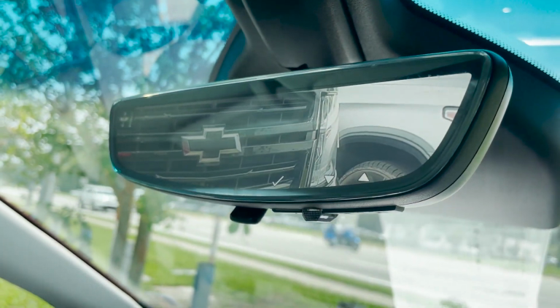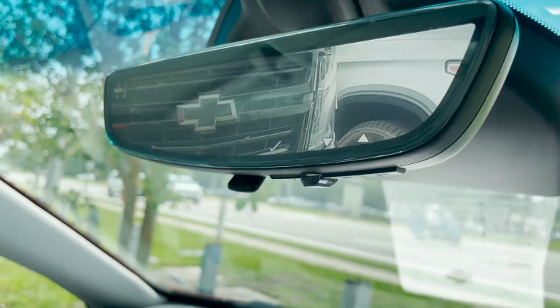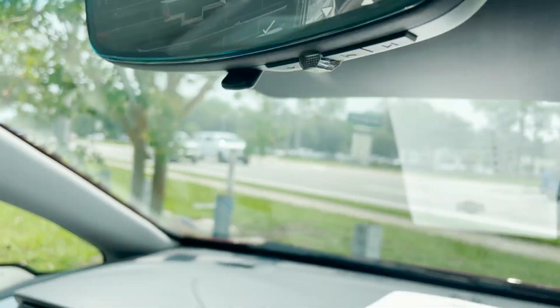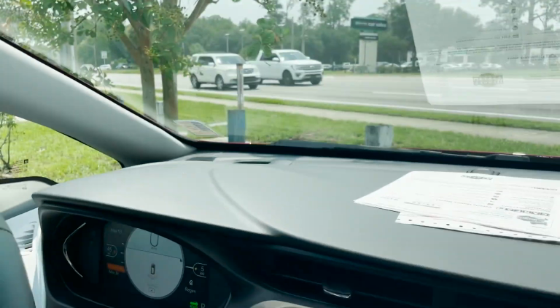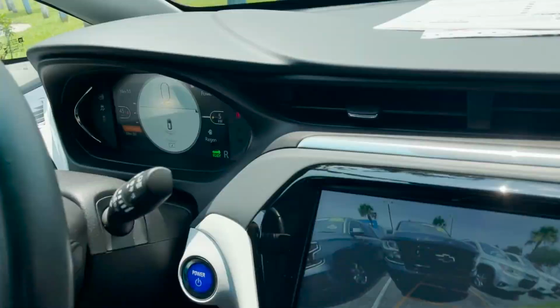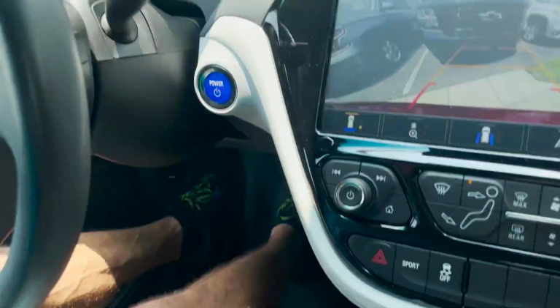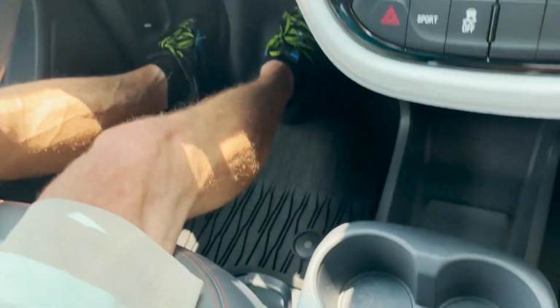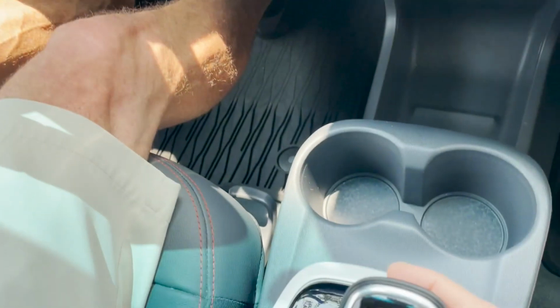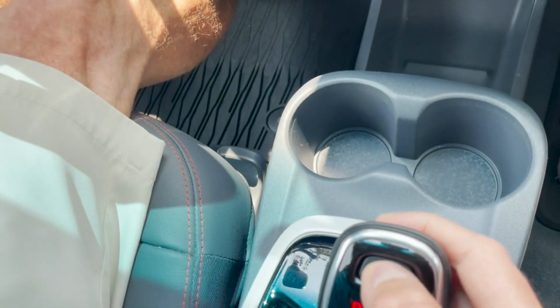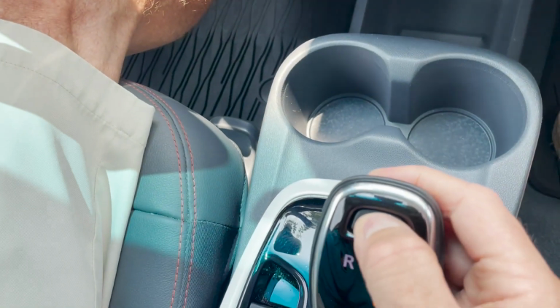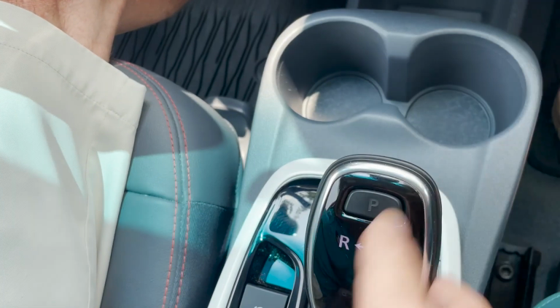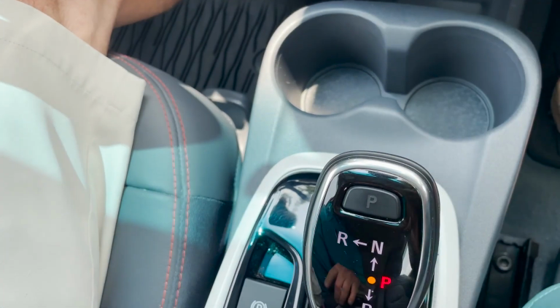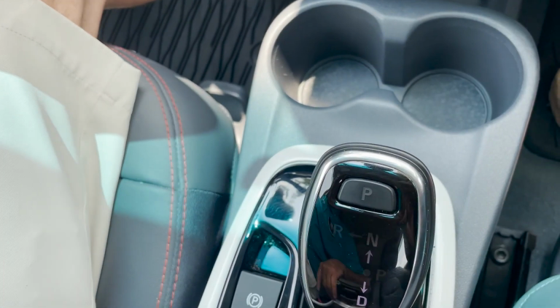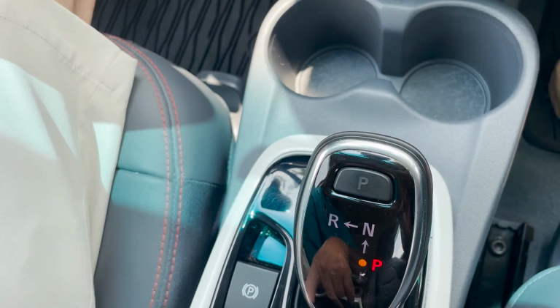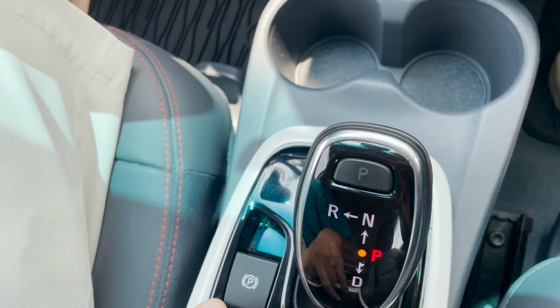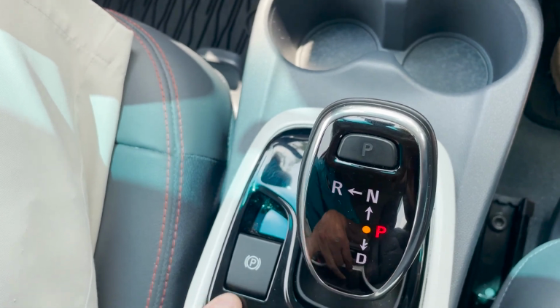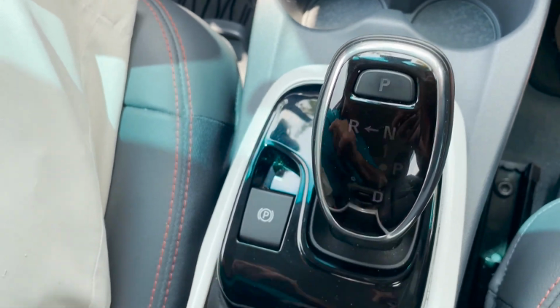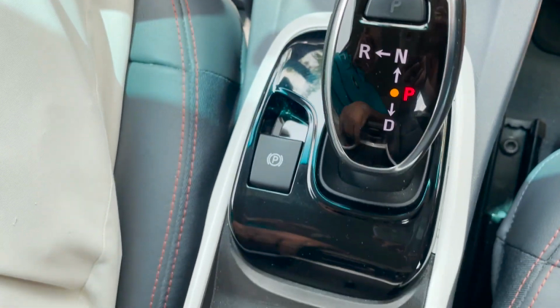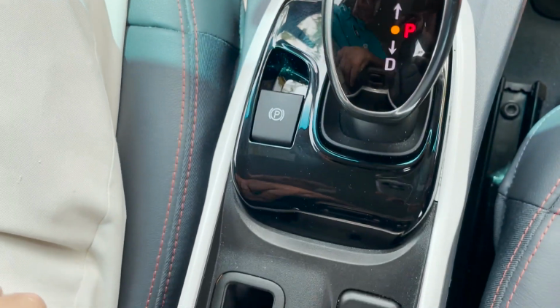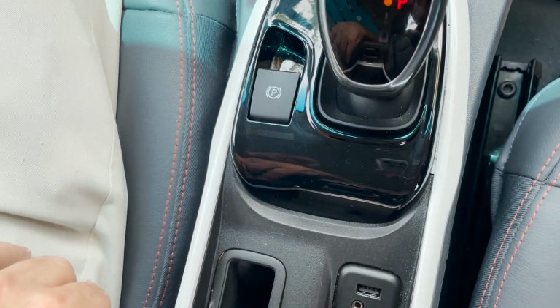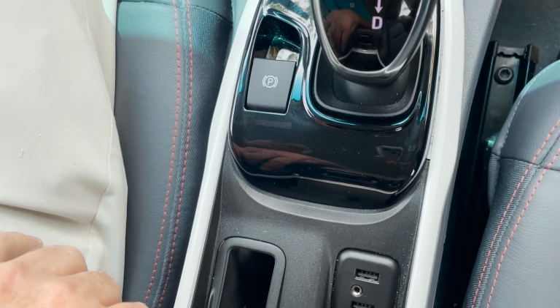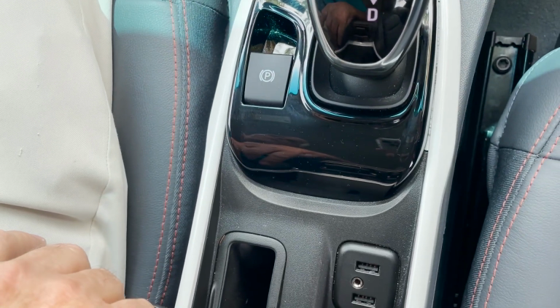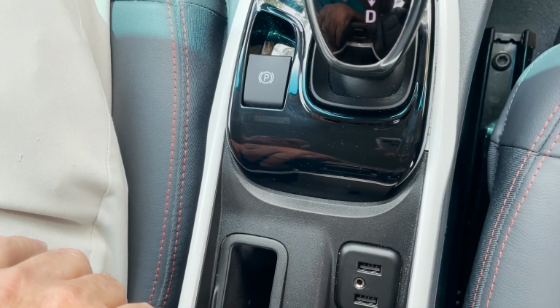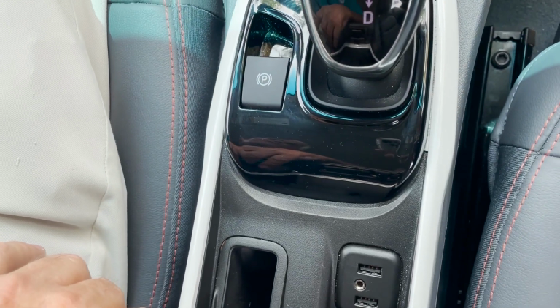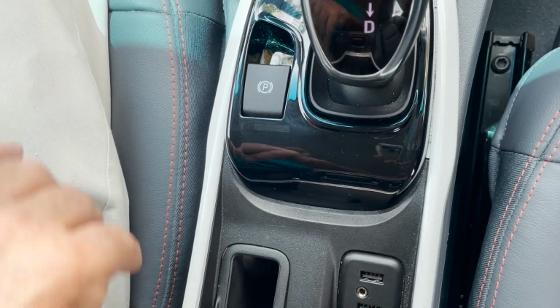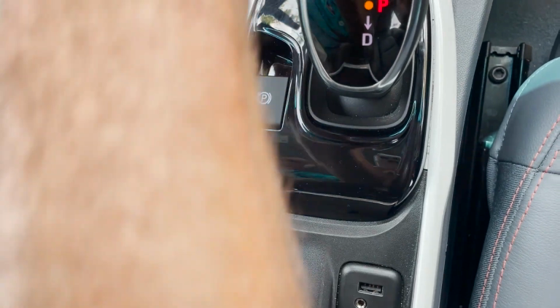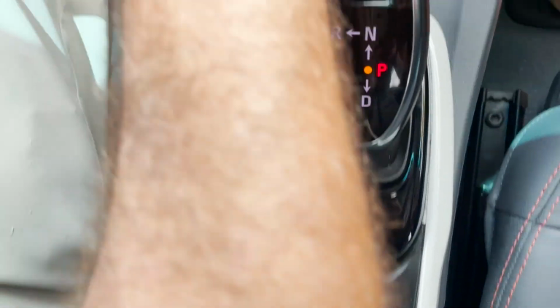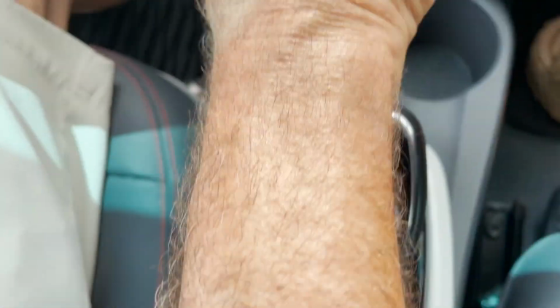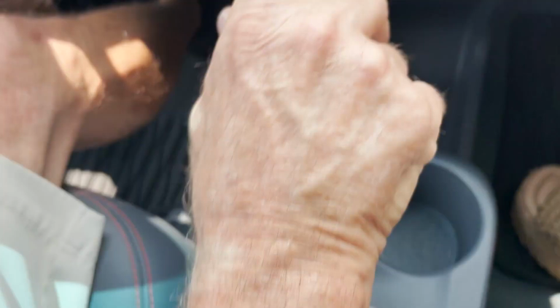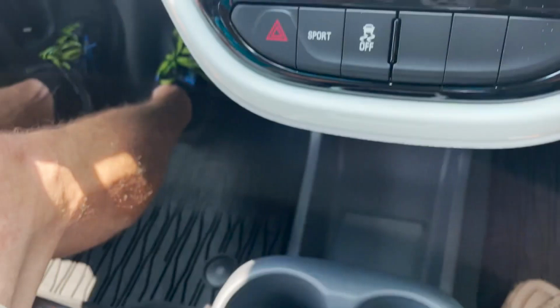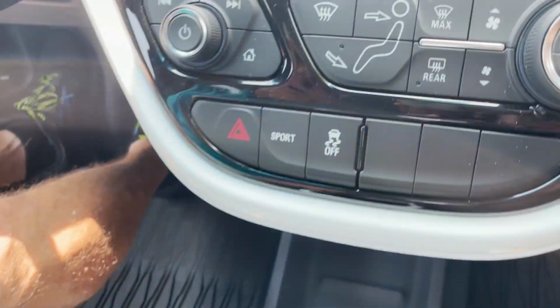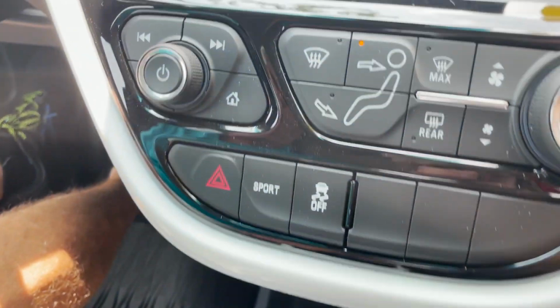To park this vehicle, you just push the P button. We have our parking brake right there, which is nice. We also have a Sport mode.